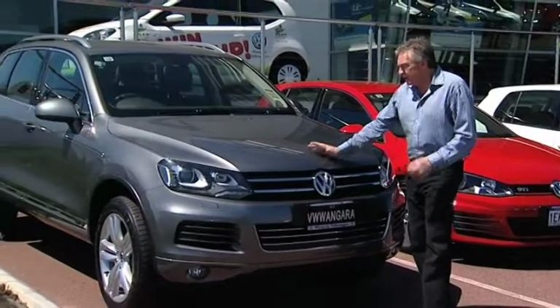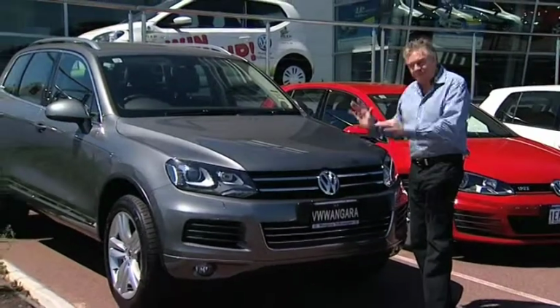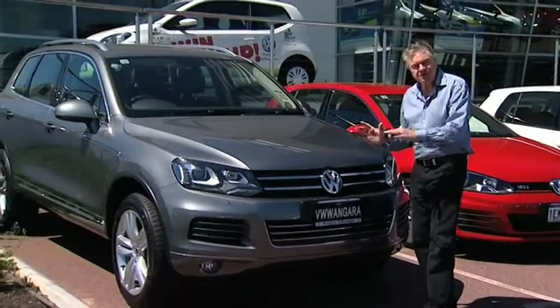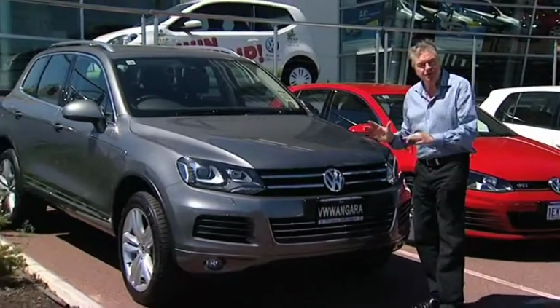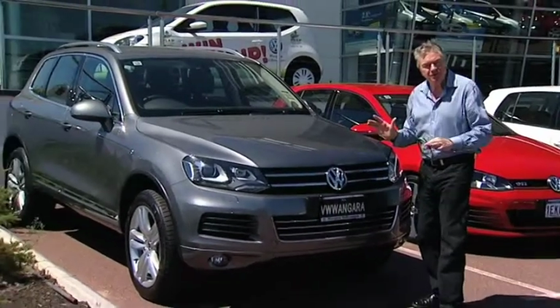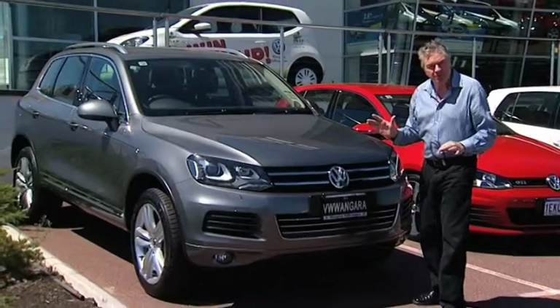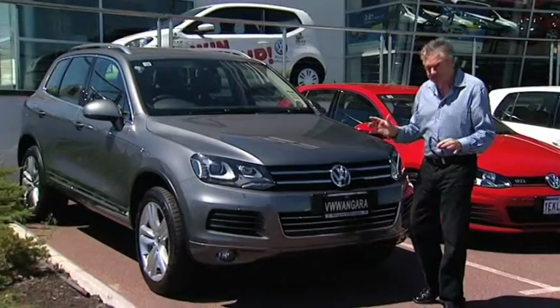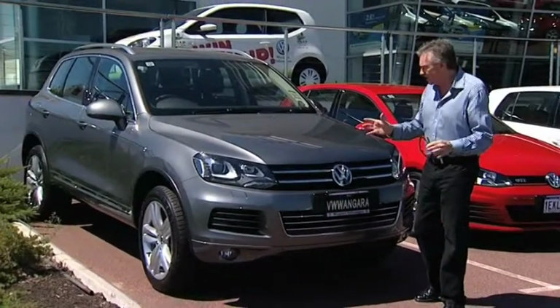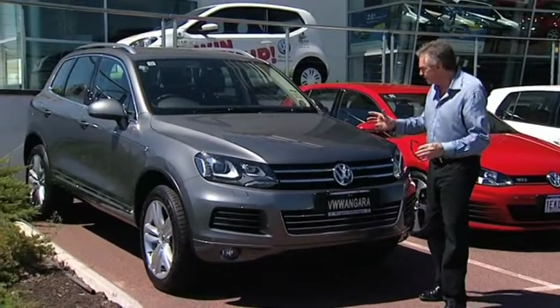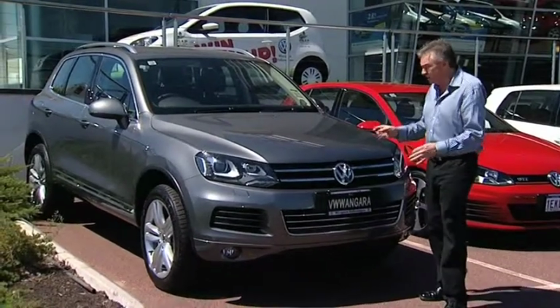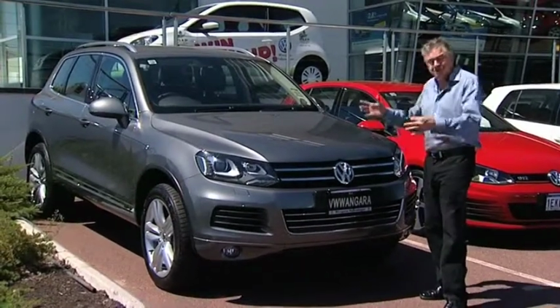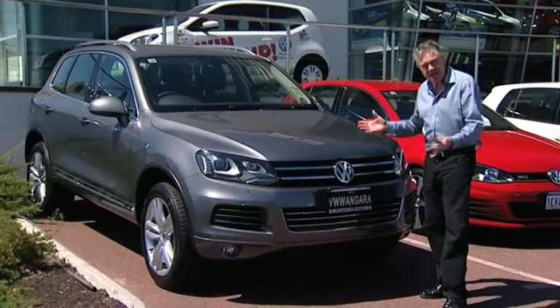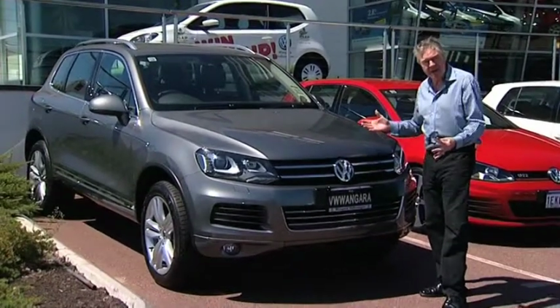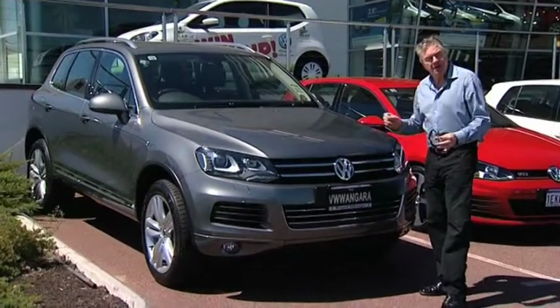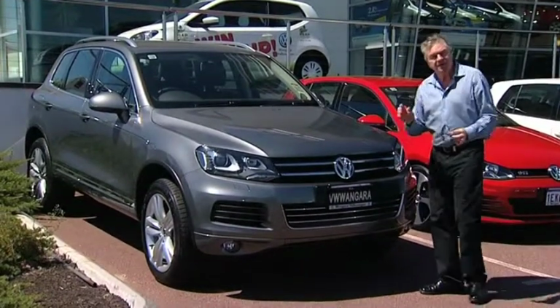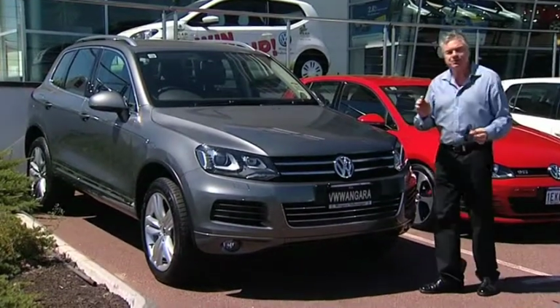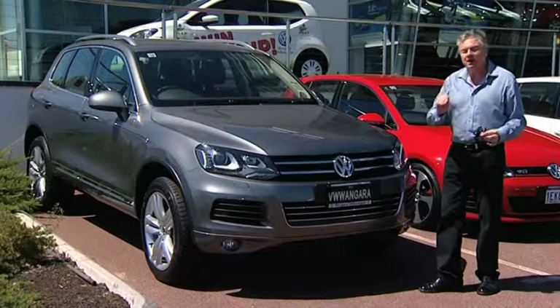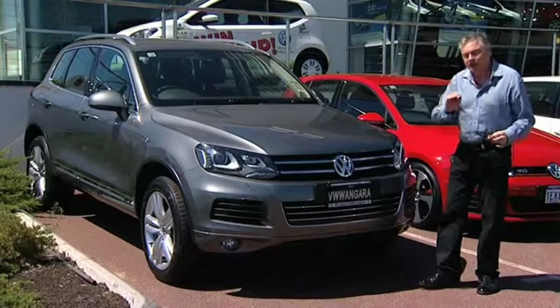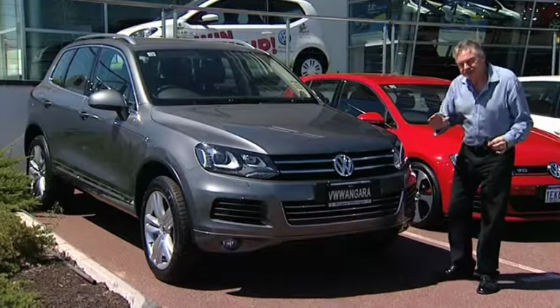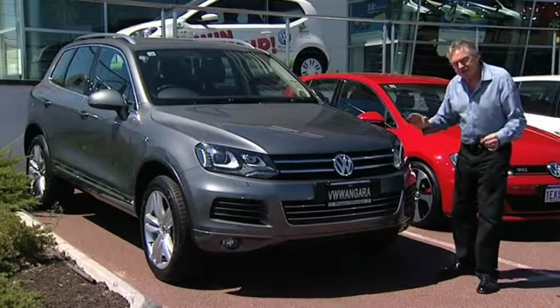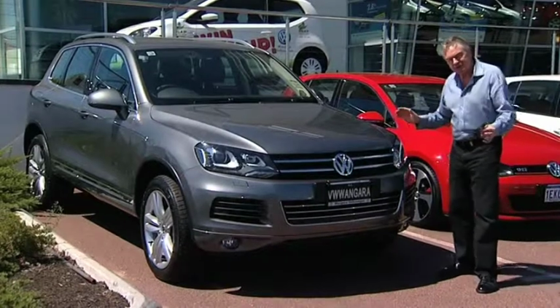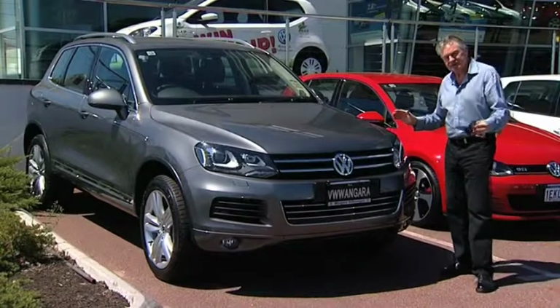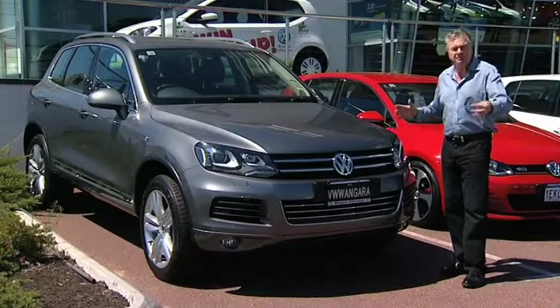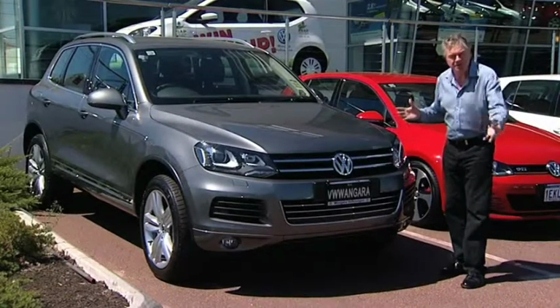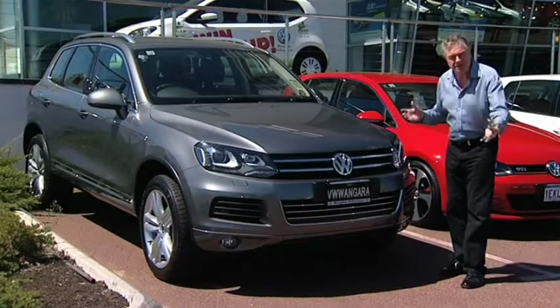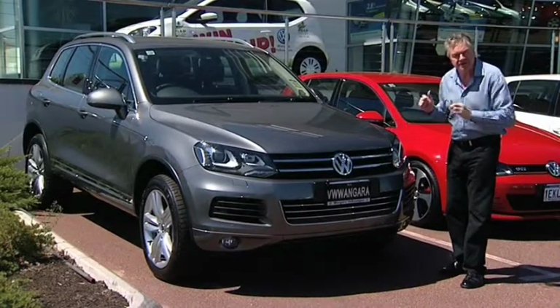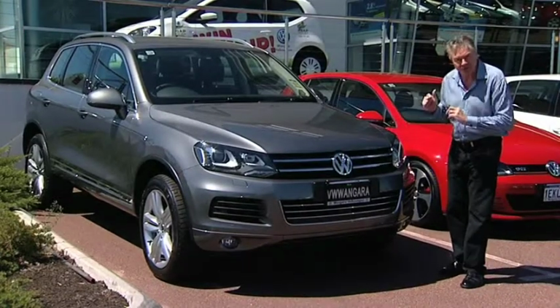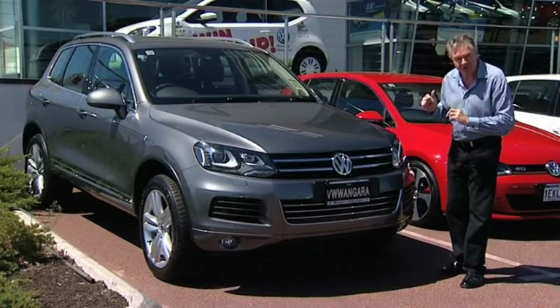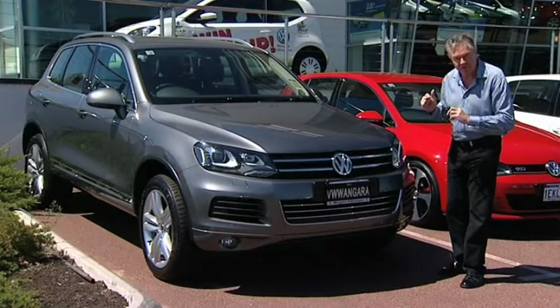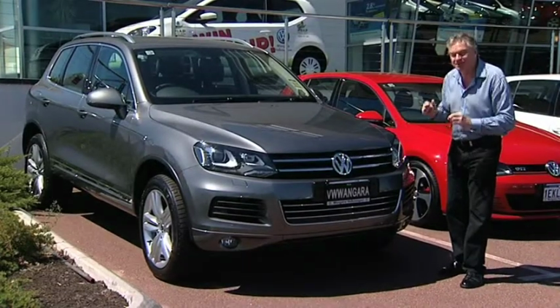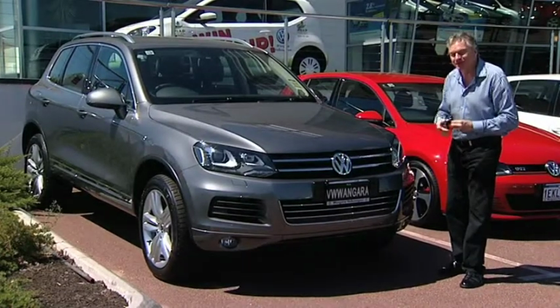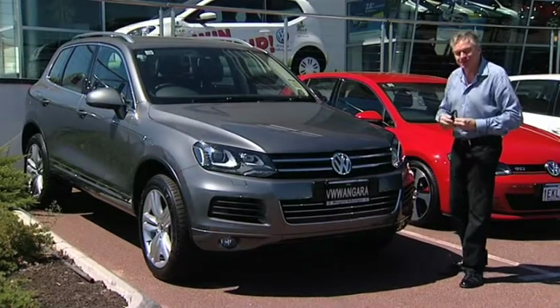The first thing you notice when you approach this car is that, well, it's a big car, but it has a certain understated elegance. Well, of course it does — it's a Volkswagen. Let's have a closer look.